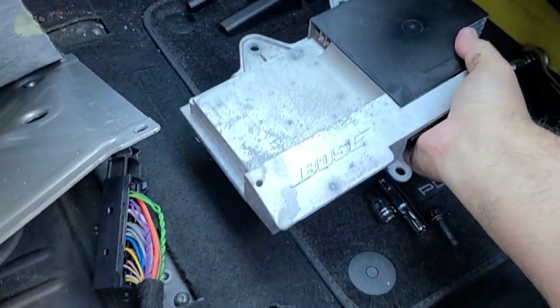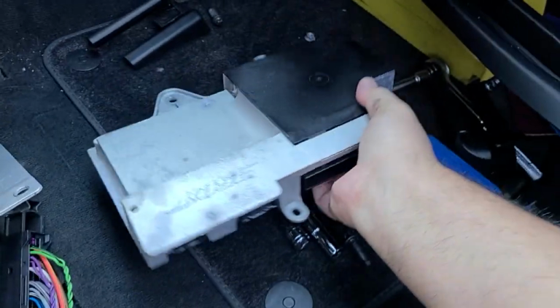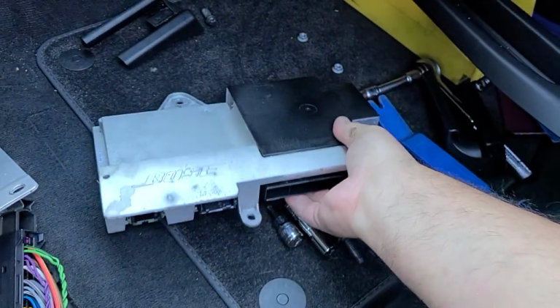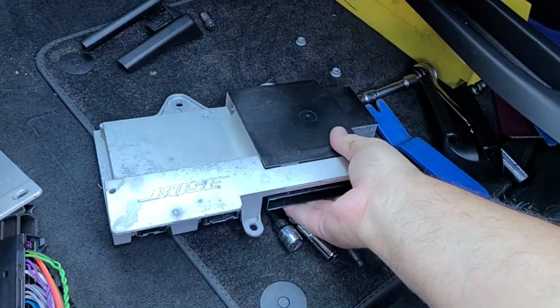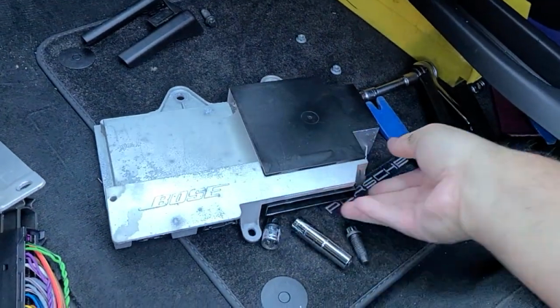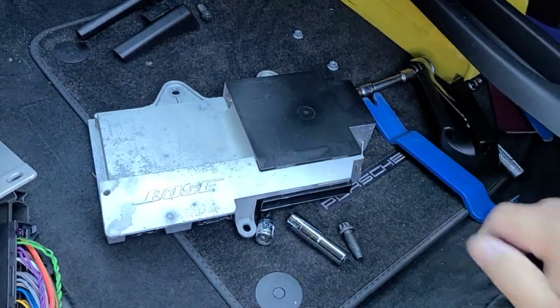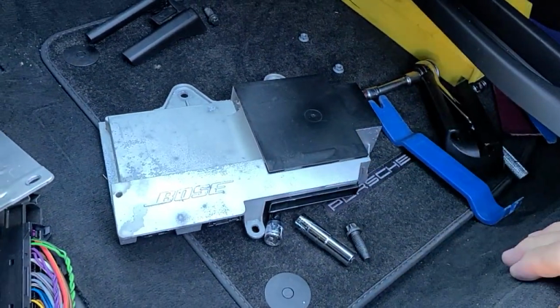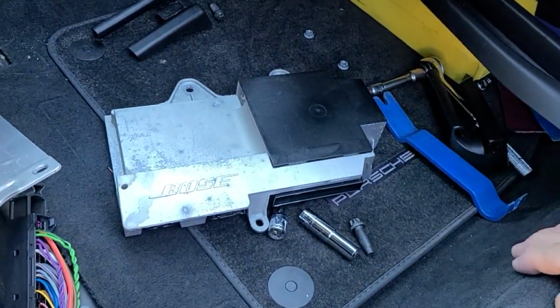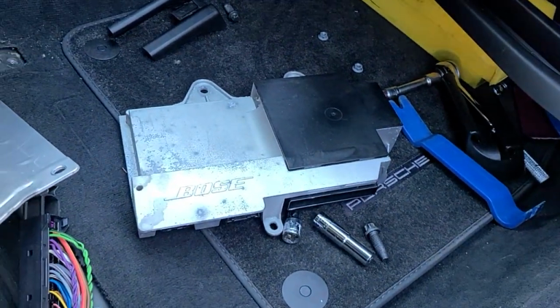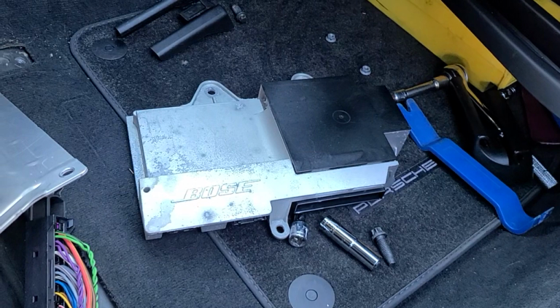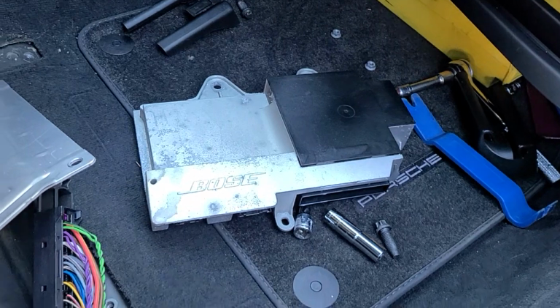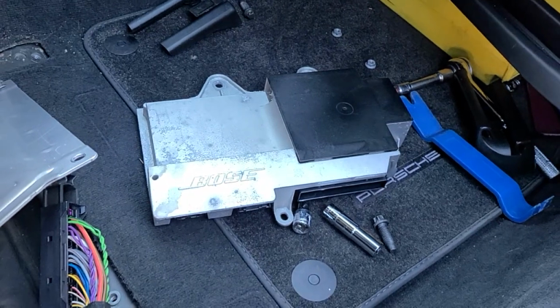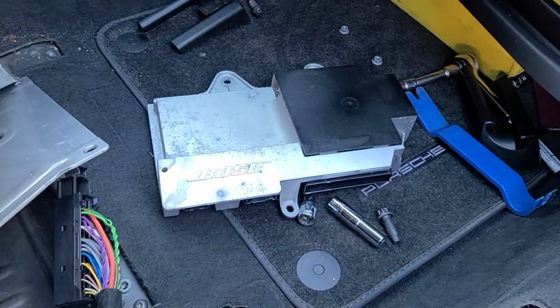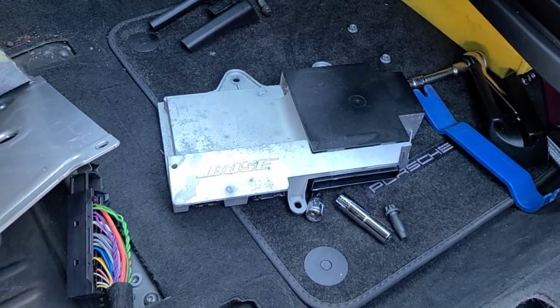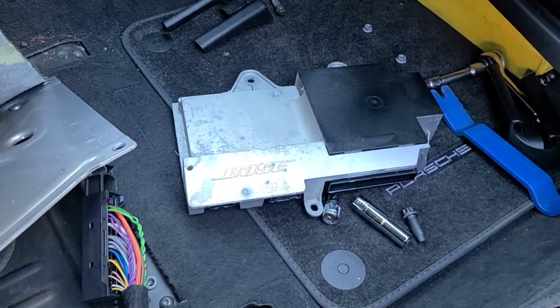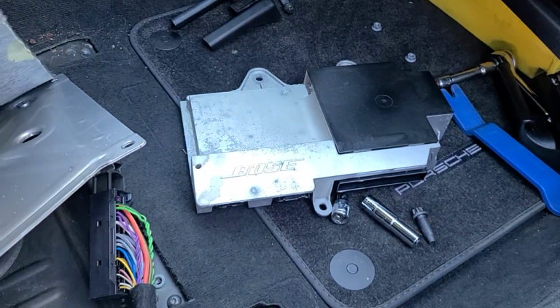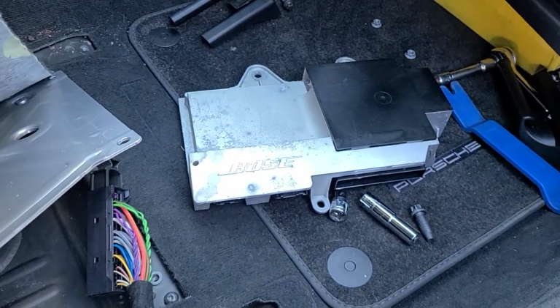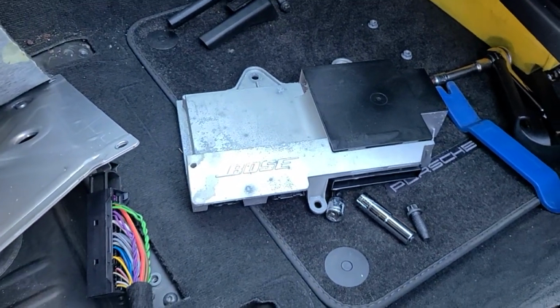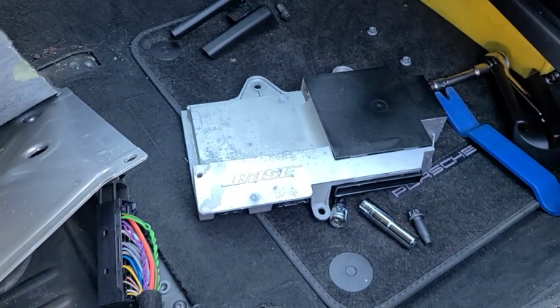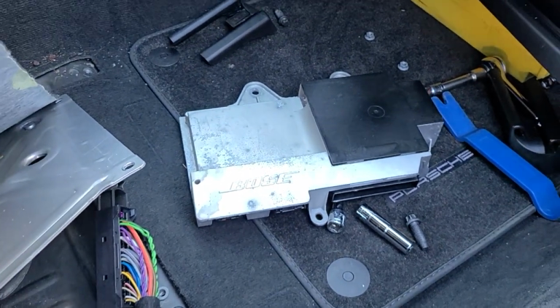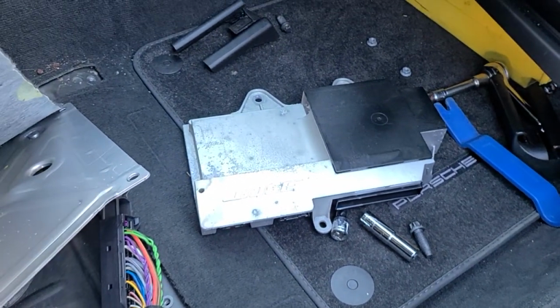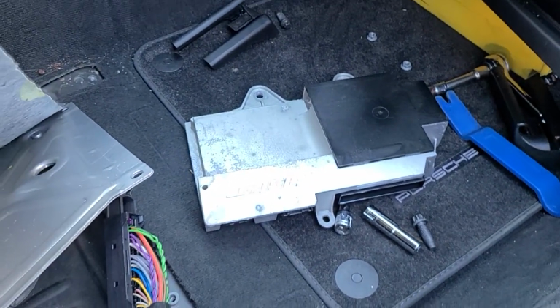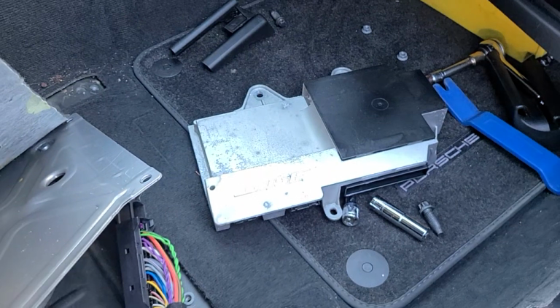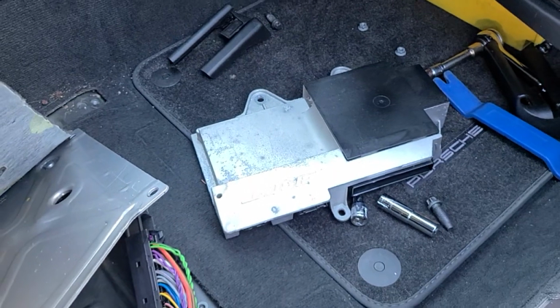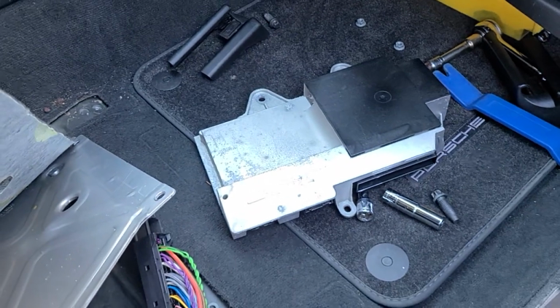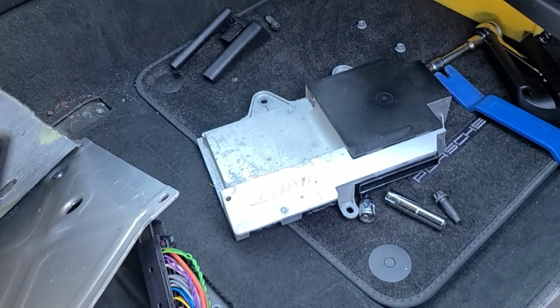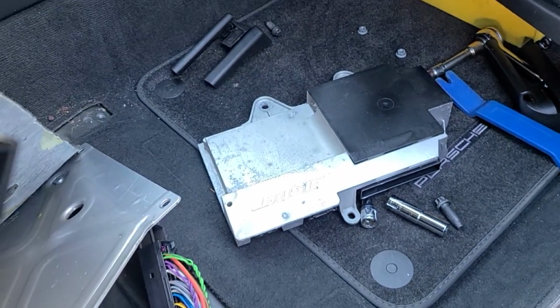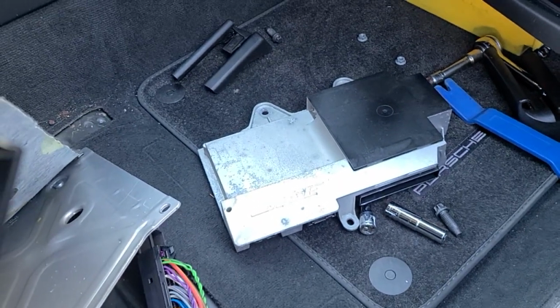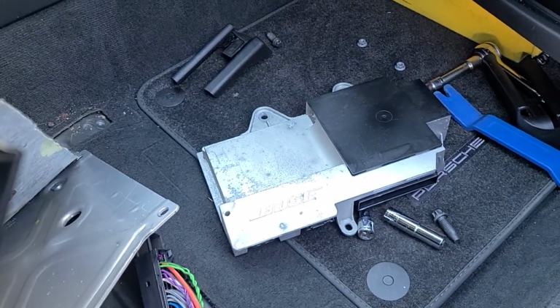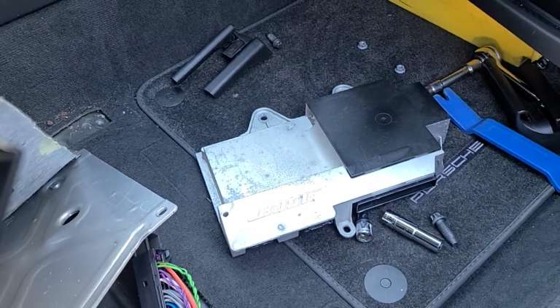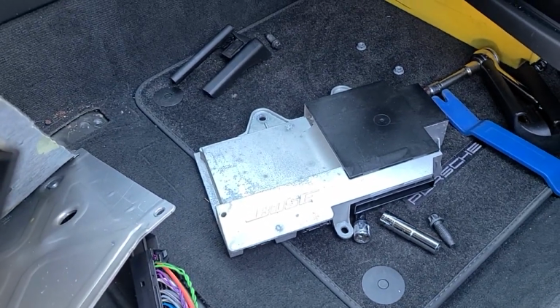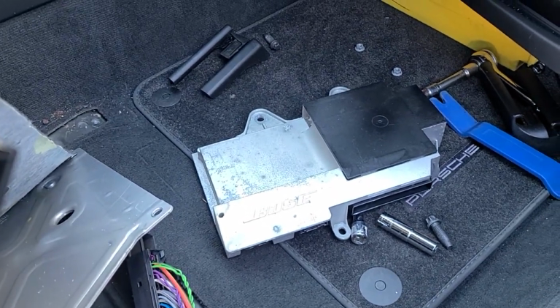And here is the amplifier fully removed. If you need any repair for this amplifier, you can send it to Hi-Tech Electronic Services in Van Nuys, California at 818-785-8085.